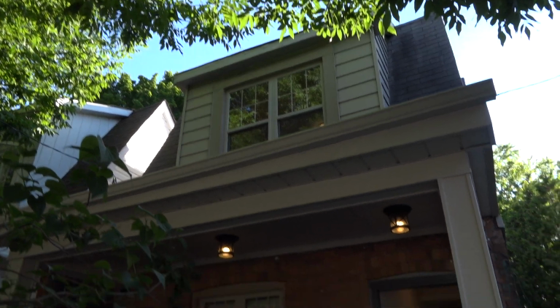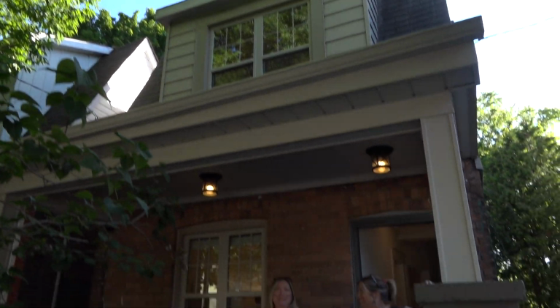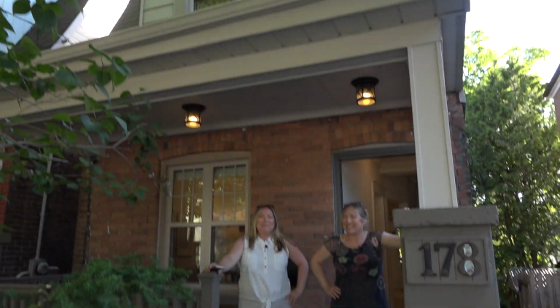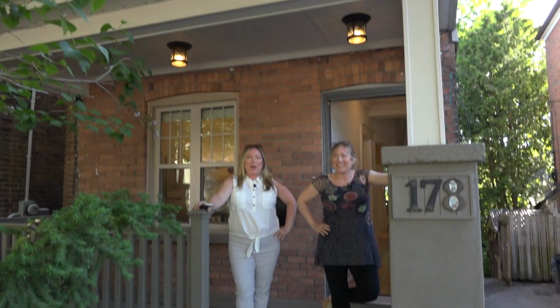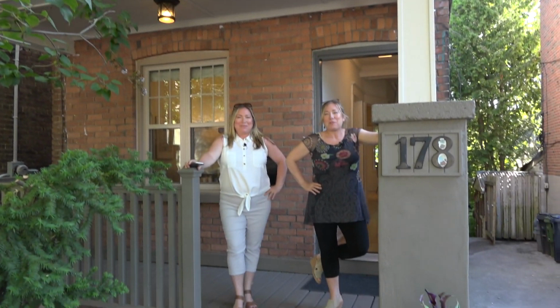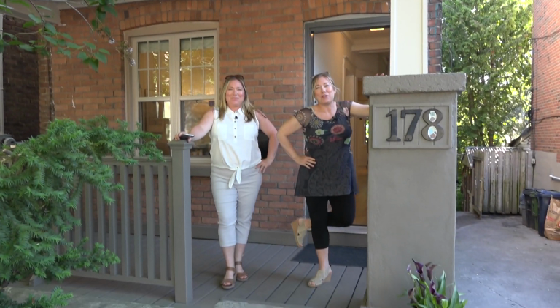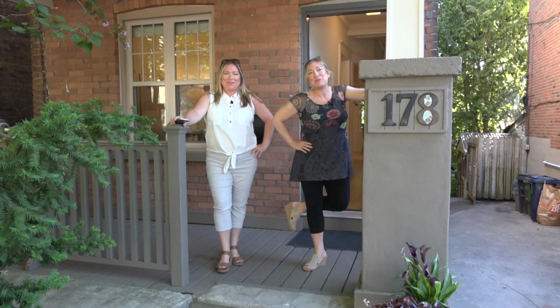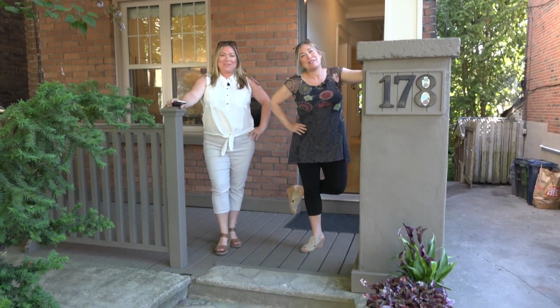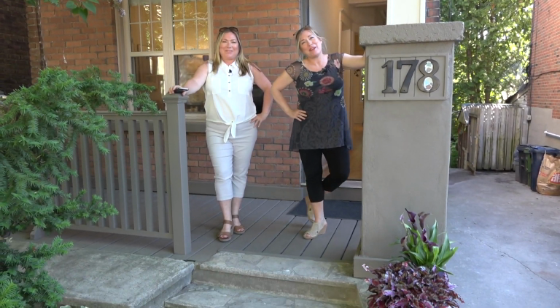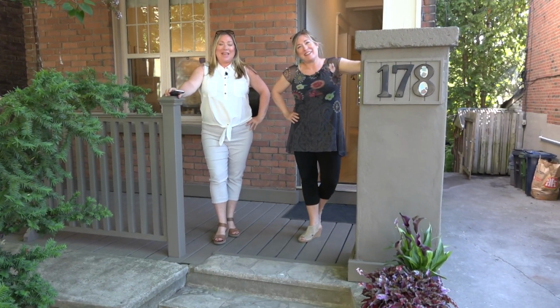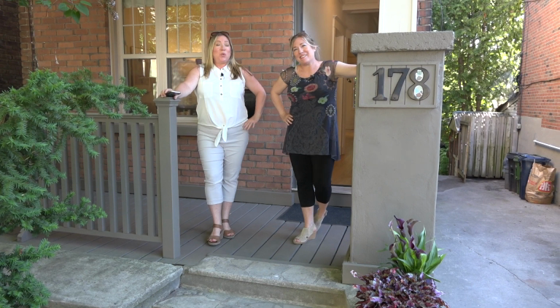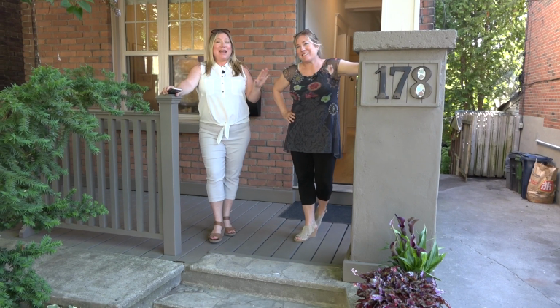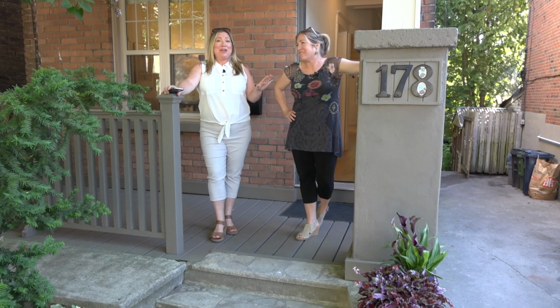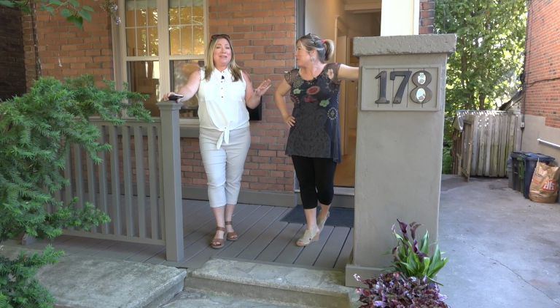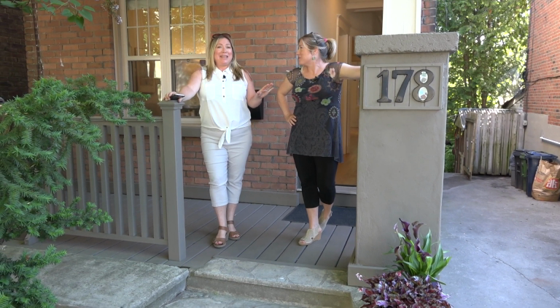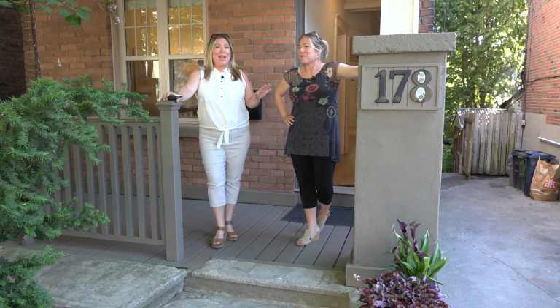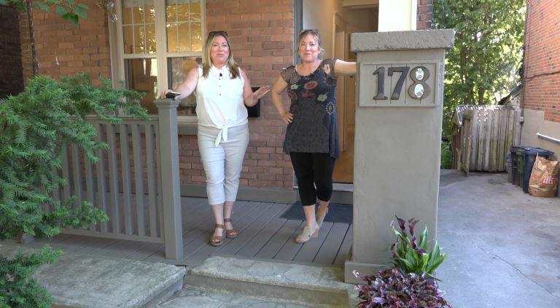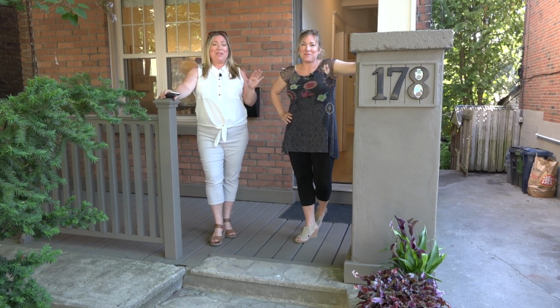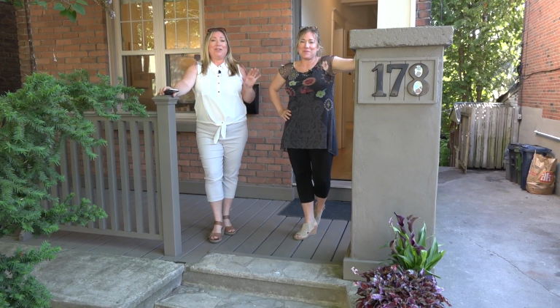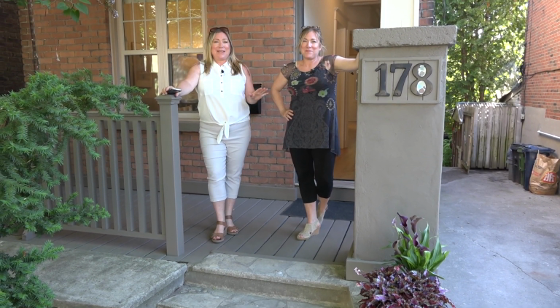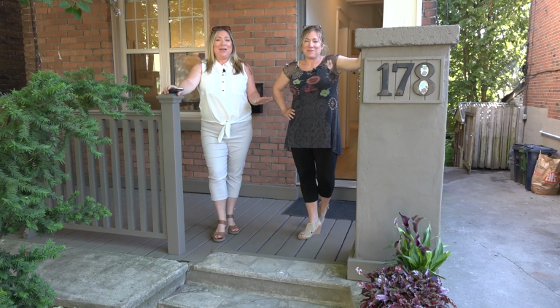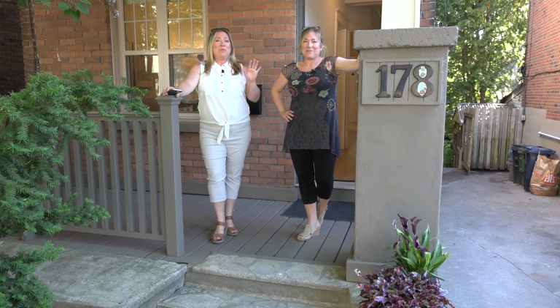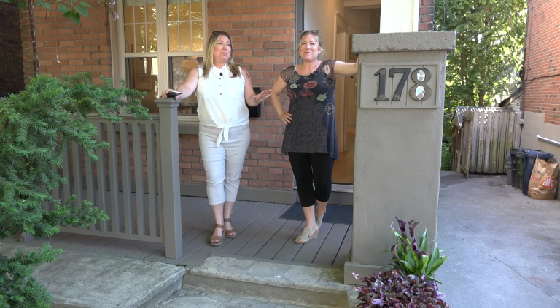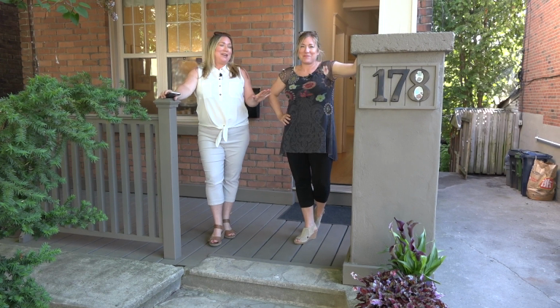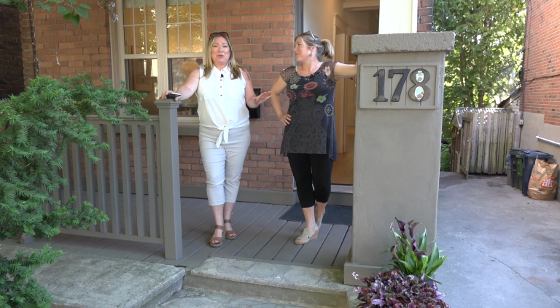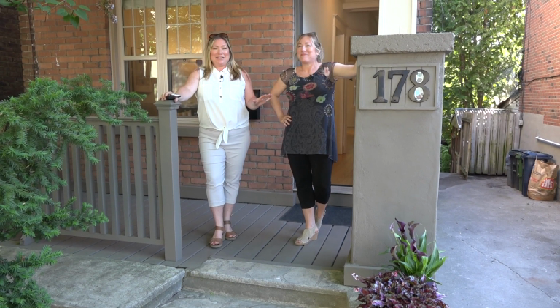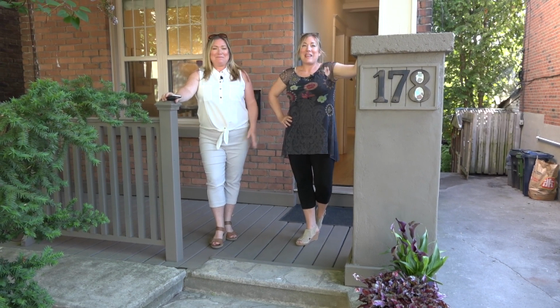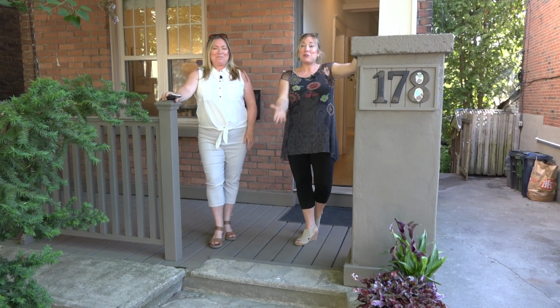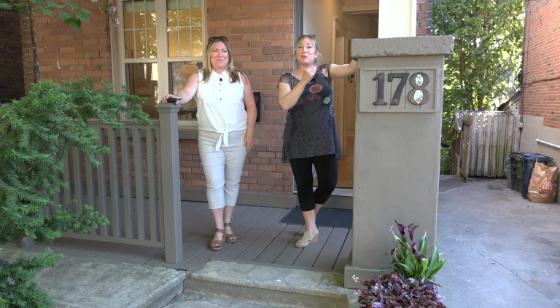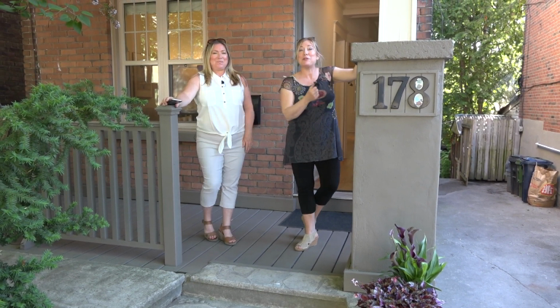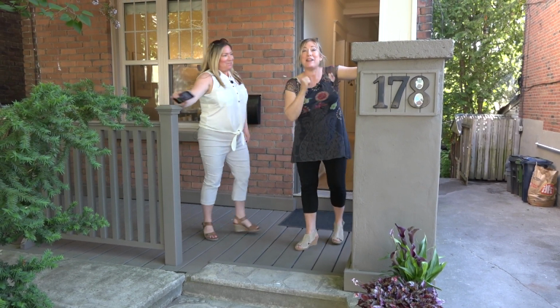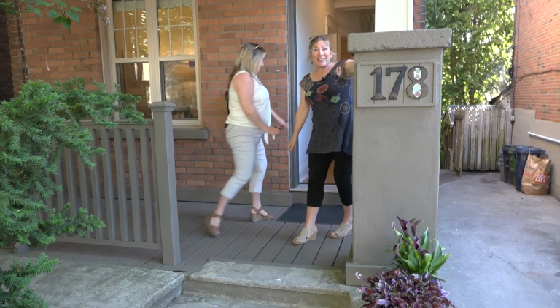Hi, we're Sarah and Fiona Carver. We're the Carver twins with RE/MAX Hallmark. We are standing right here at 178 Hiawatha Road in the heart of East Leslieville and we're super excited to show you our newest listing. We're doing a virtual open house so come on in and take a look.